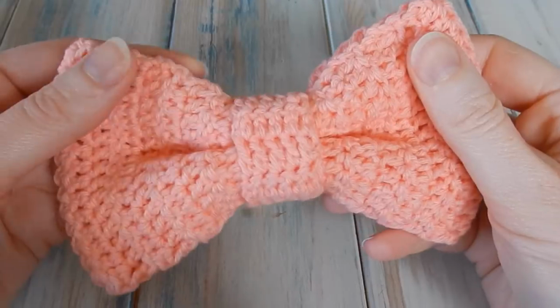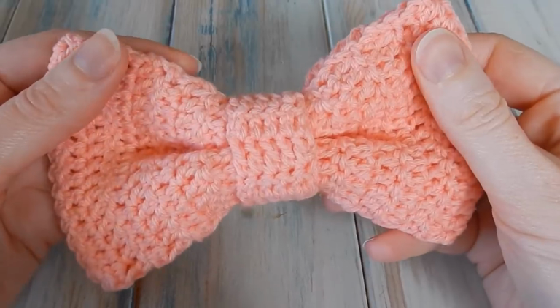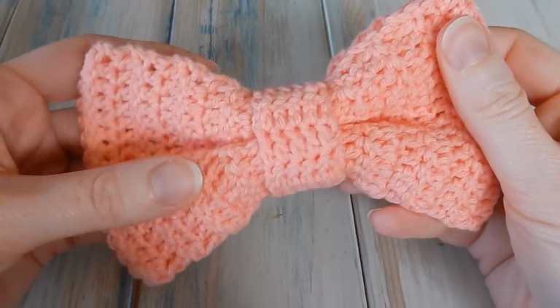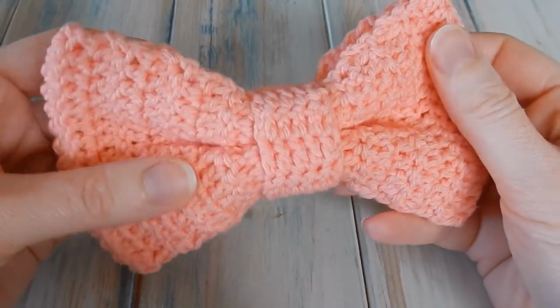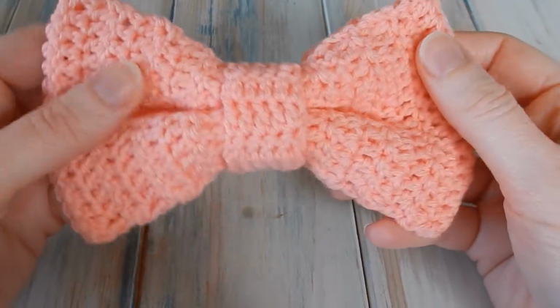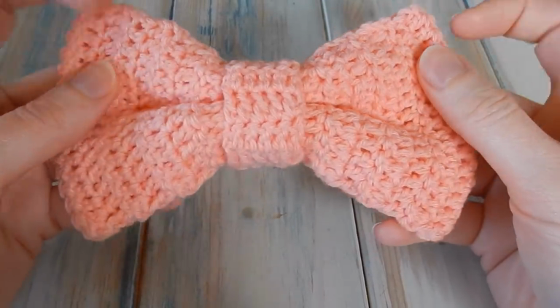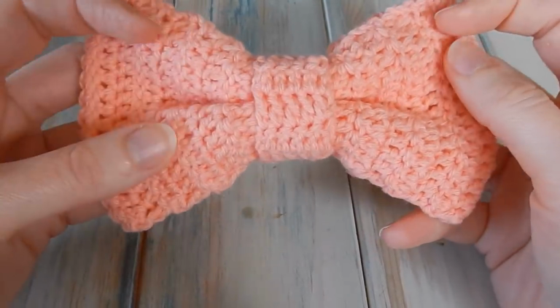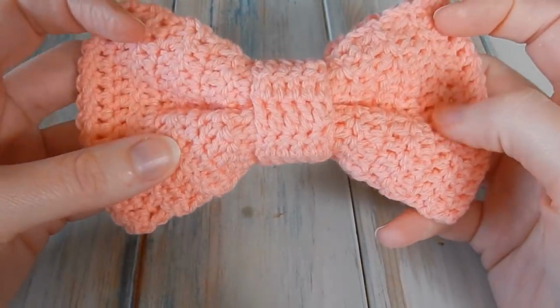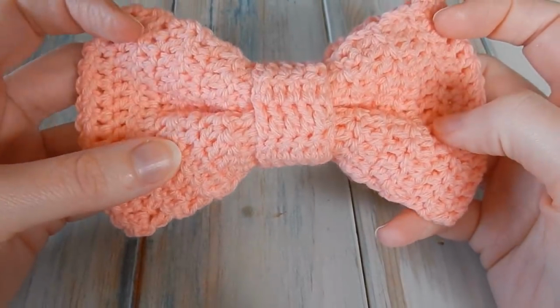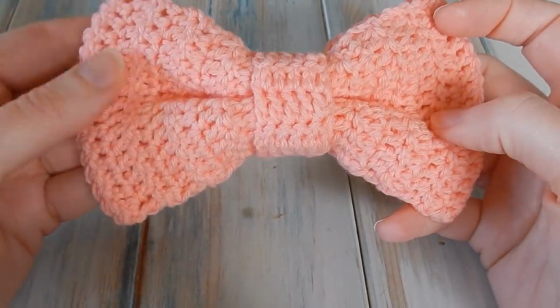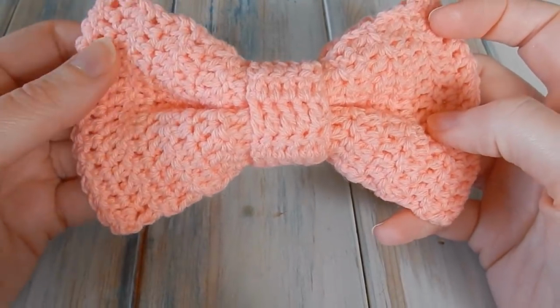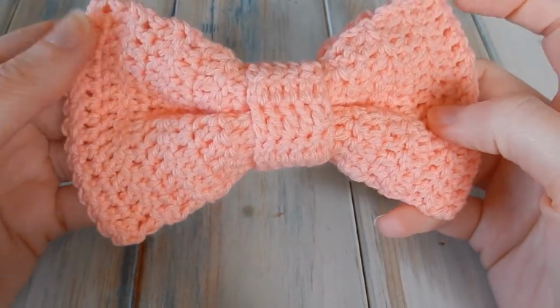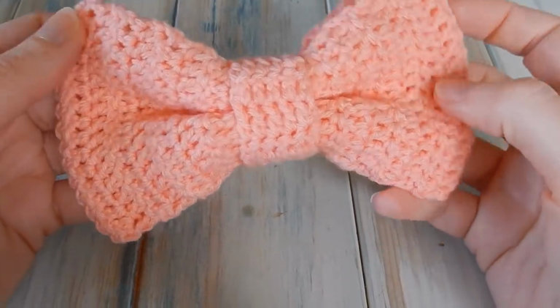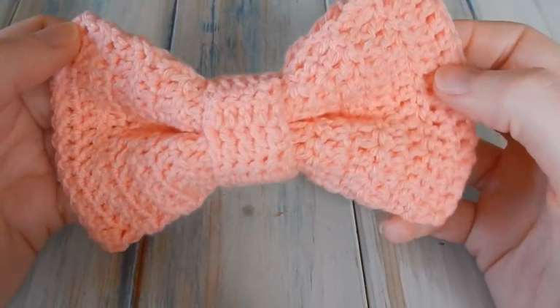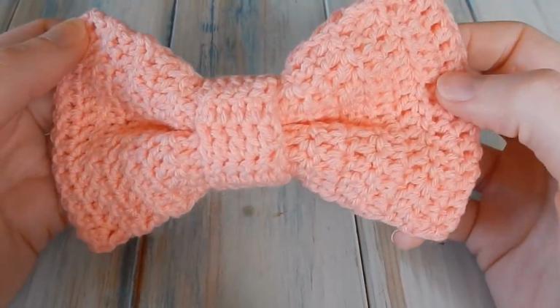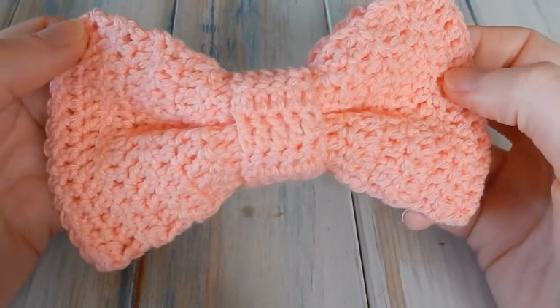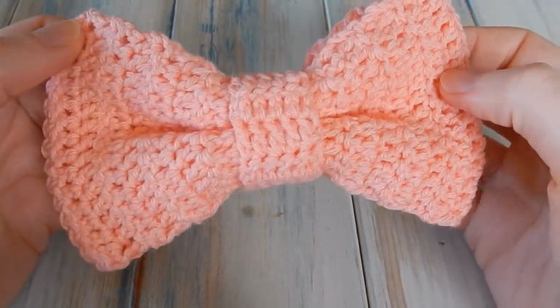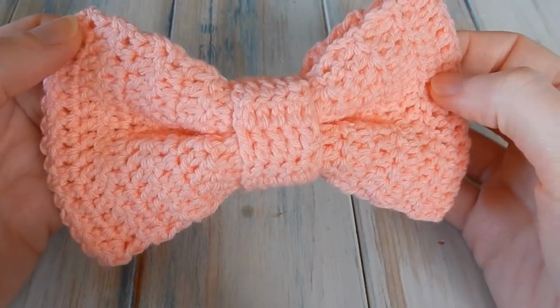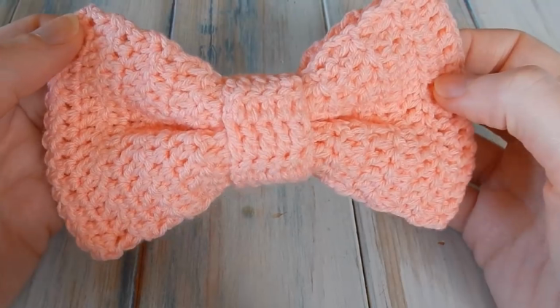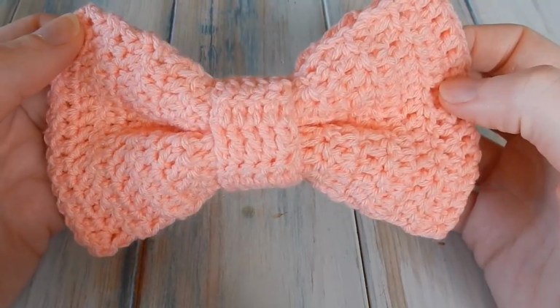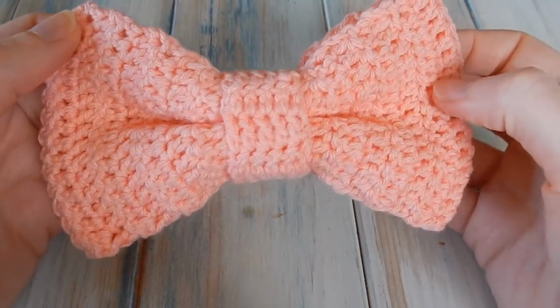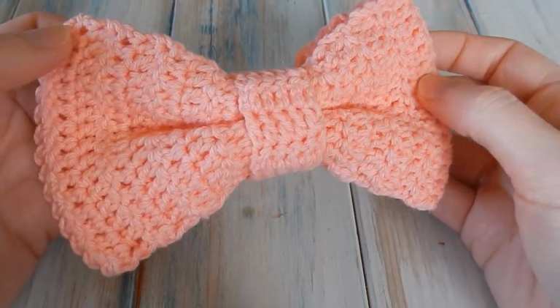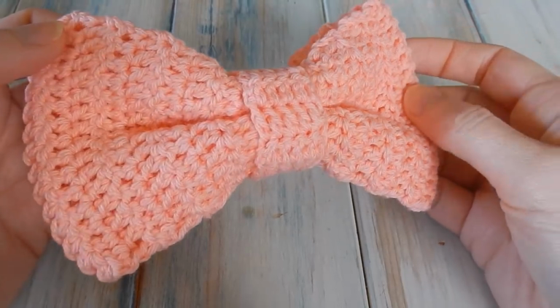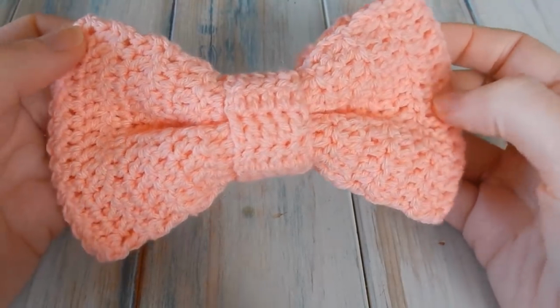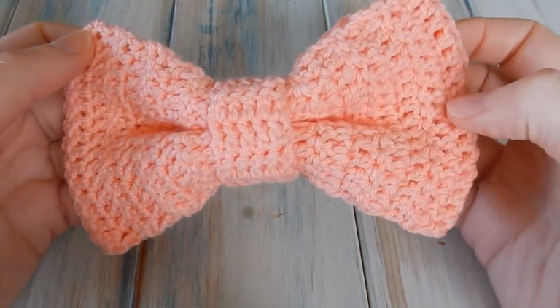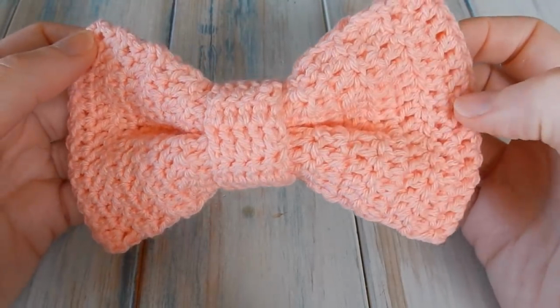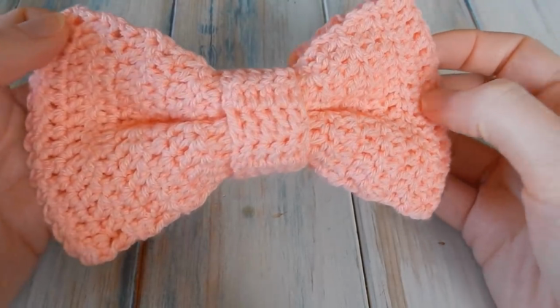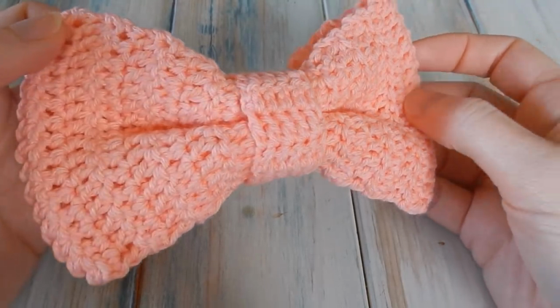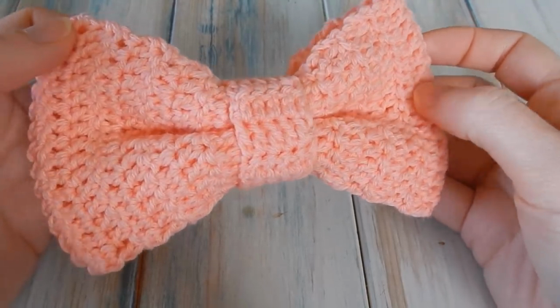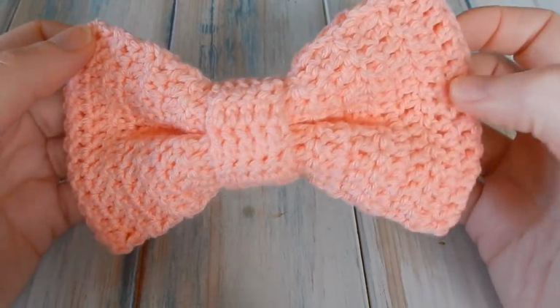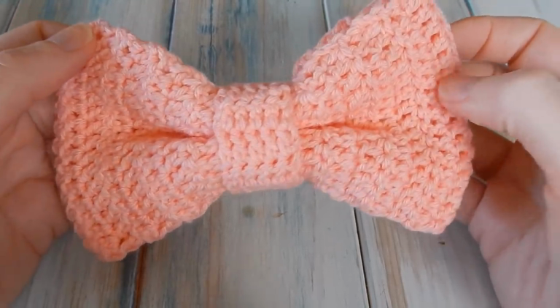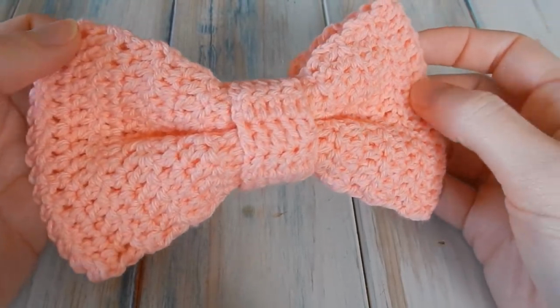Hi everyone, welcome to another crochet tutorial with me Laura. In this video I'm going to be showing you how to make this crochet bow — a nice Easter bow.